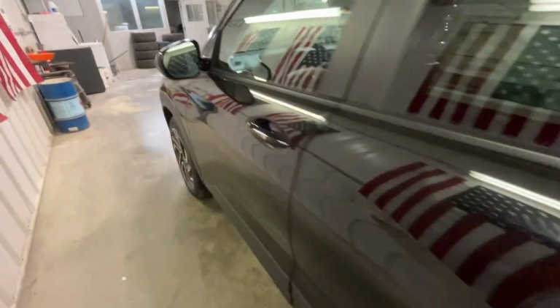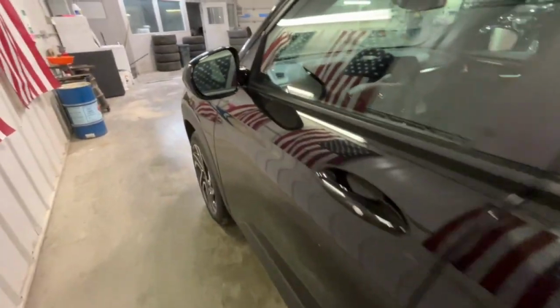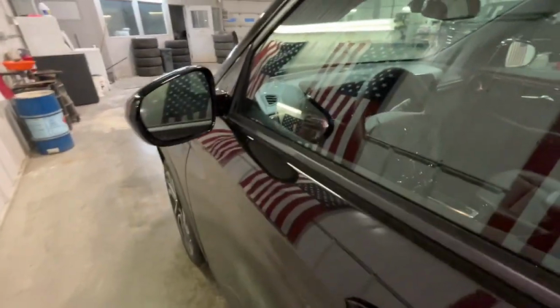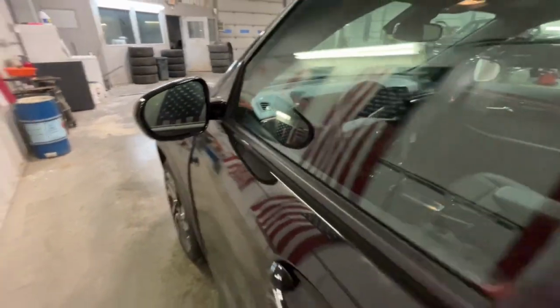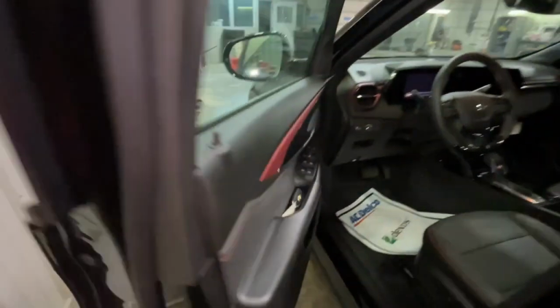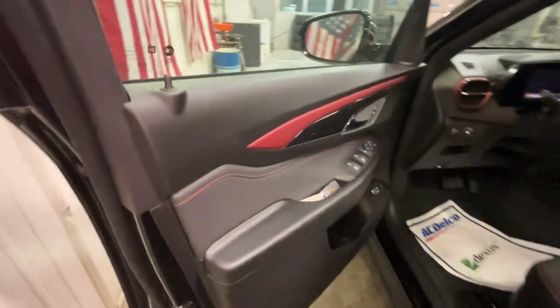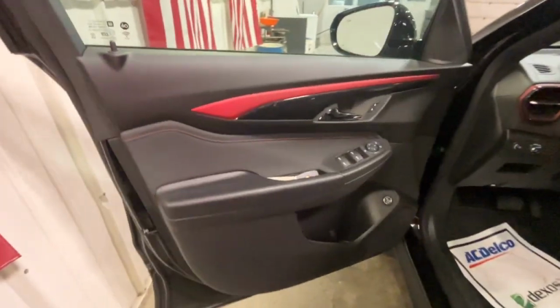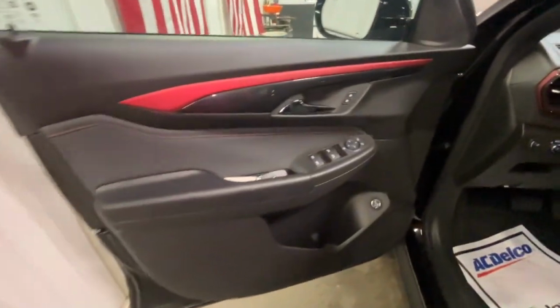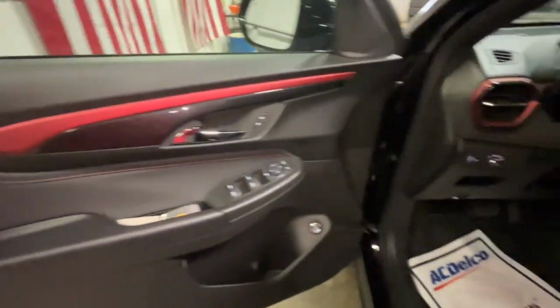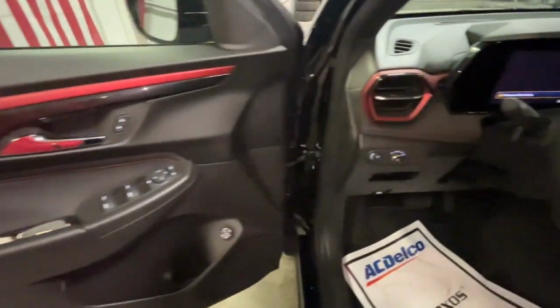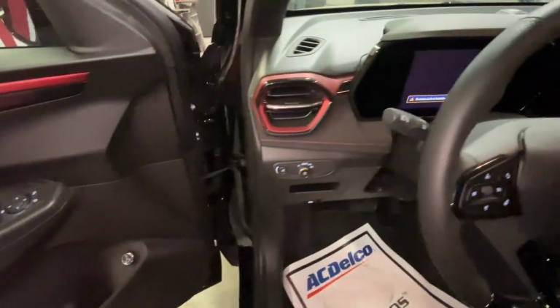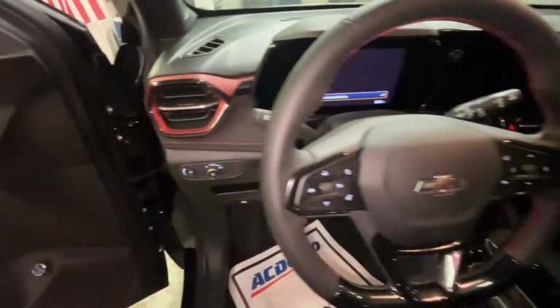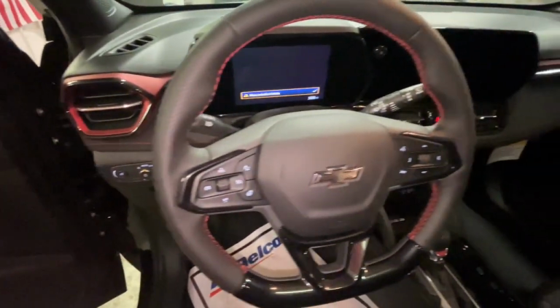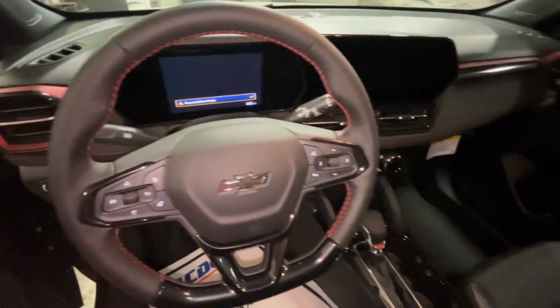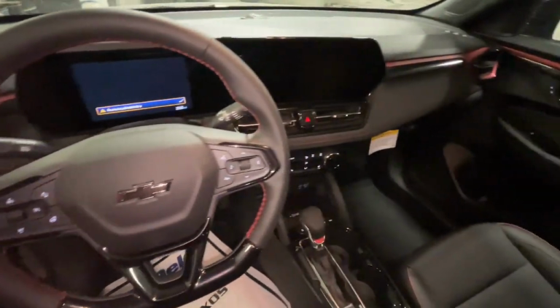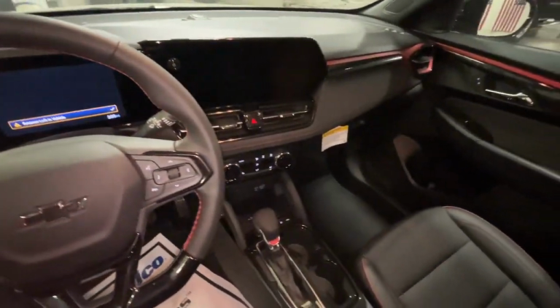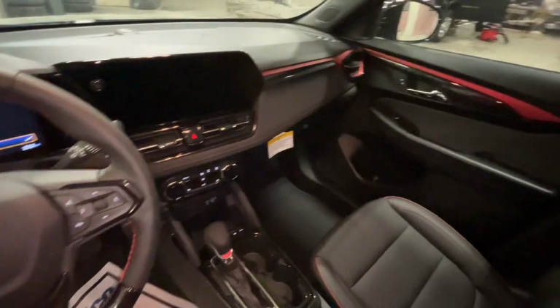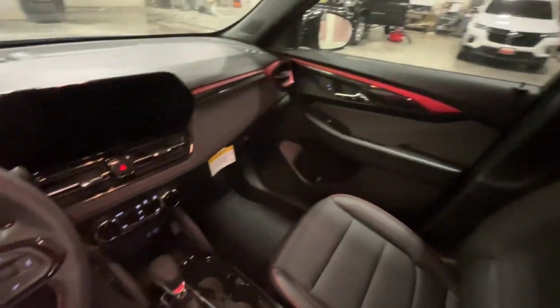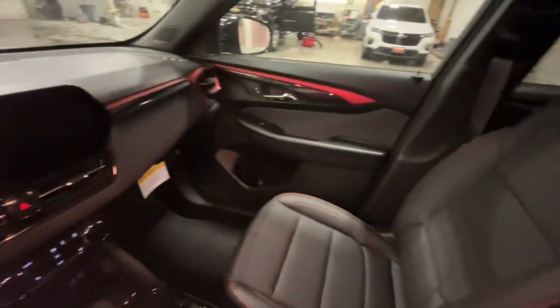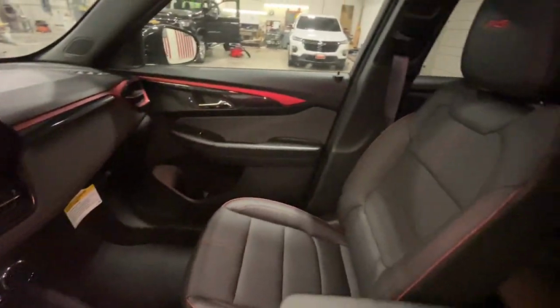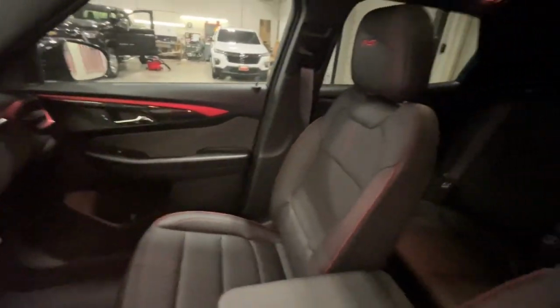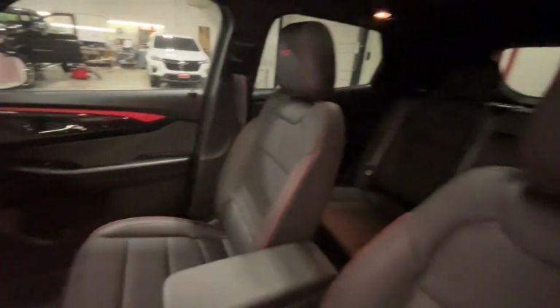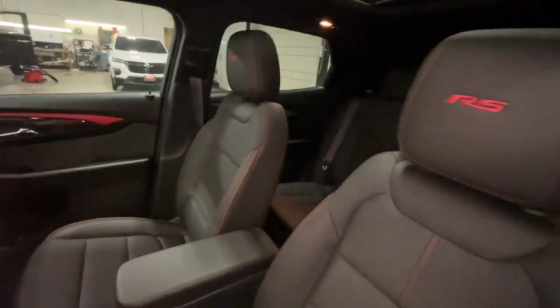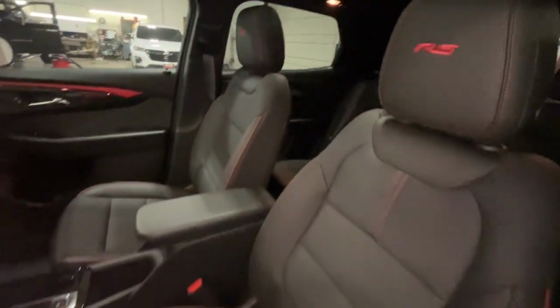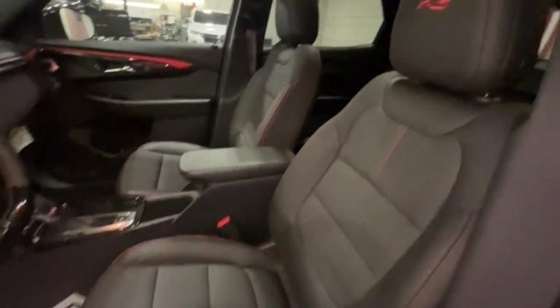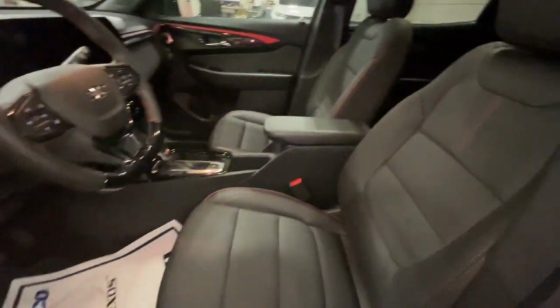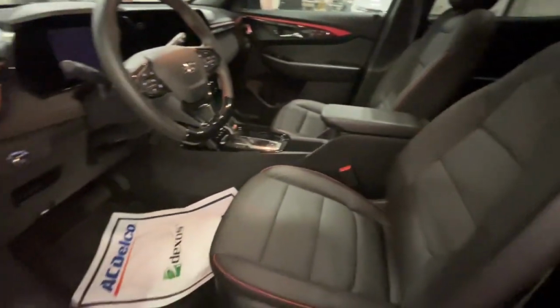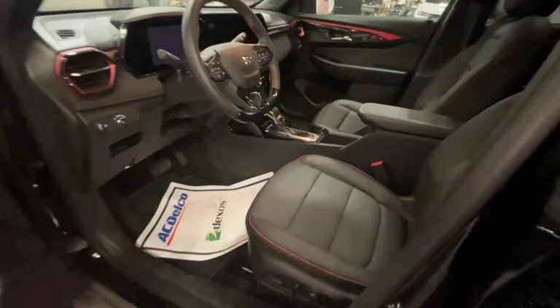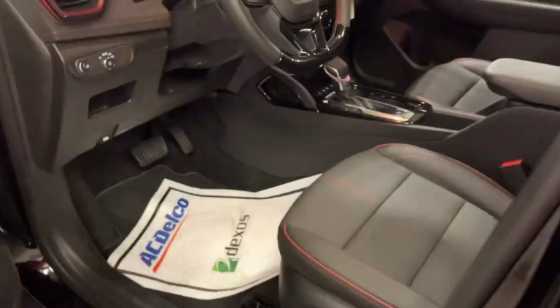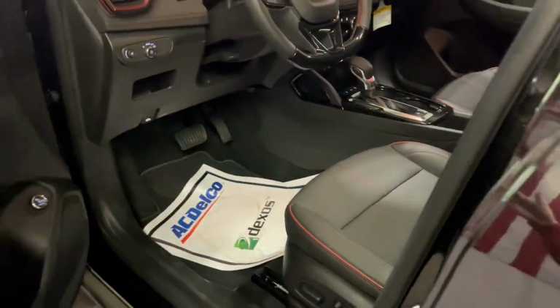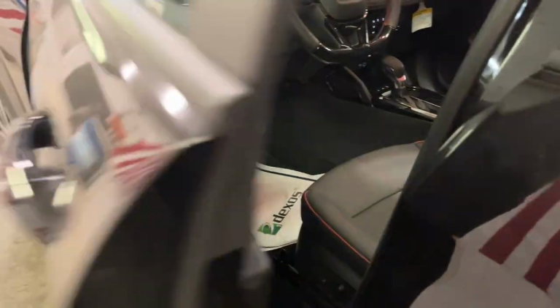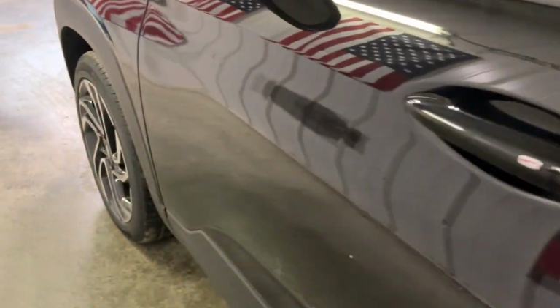Hands-free liftgate, keyless entry, all-wheel drive, and navigation system. Feel up for whatever the road has in store in this well-designed Trailblazer. Treat yourself to a test drive today — our staff will toss you the keys and give you an outstanding customer experience.